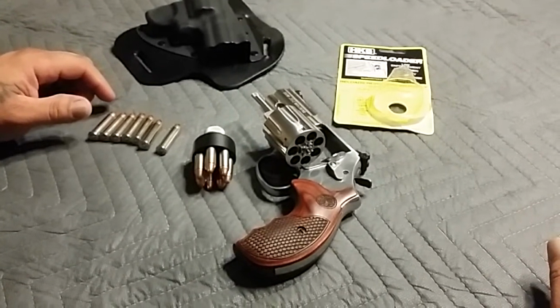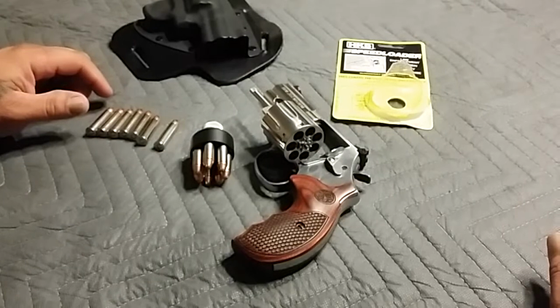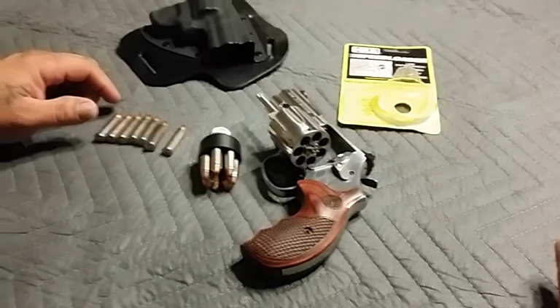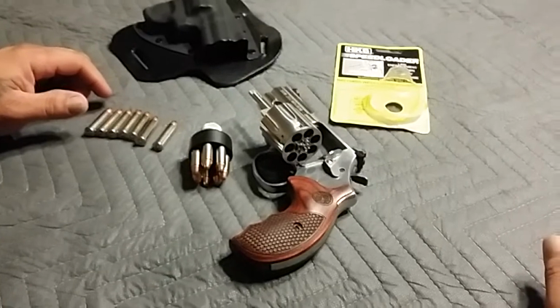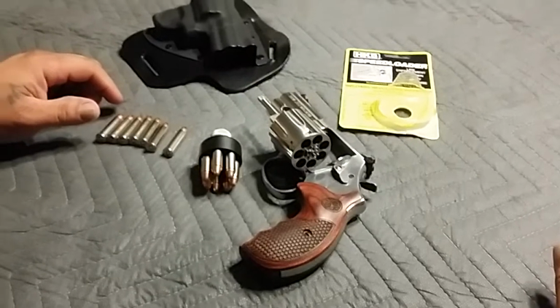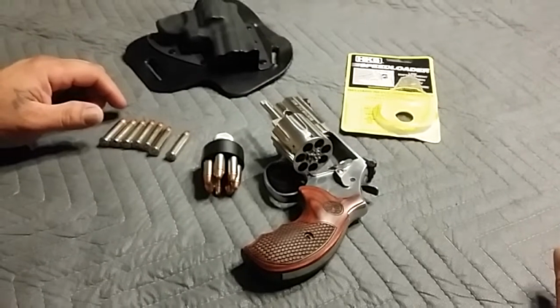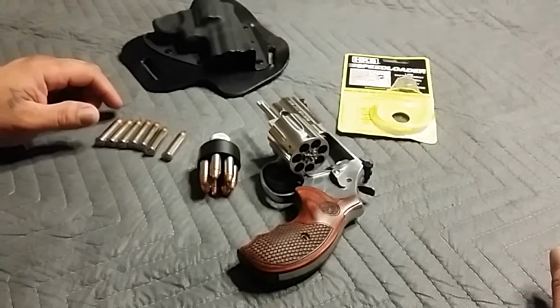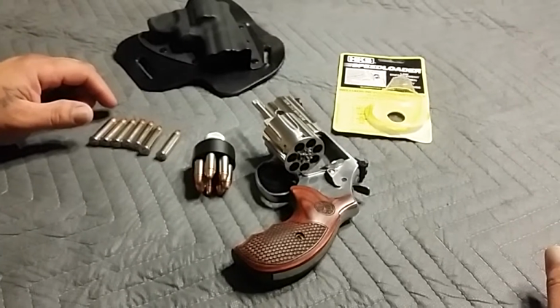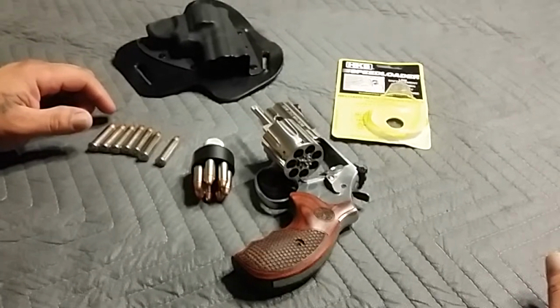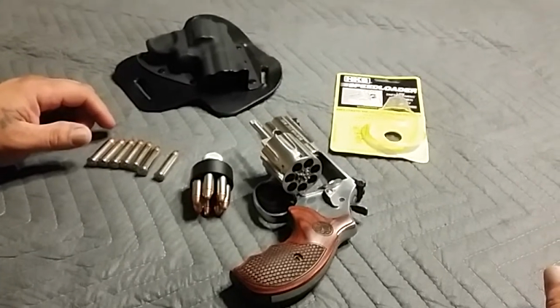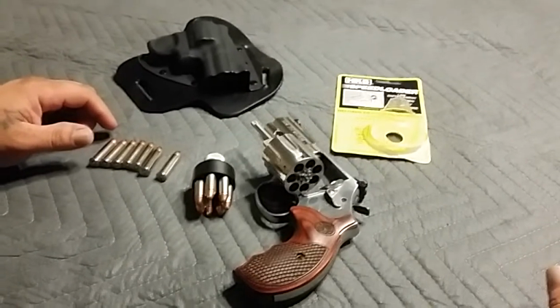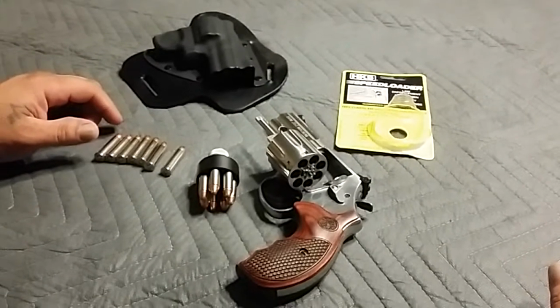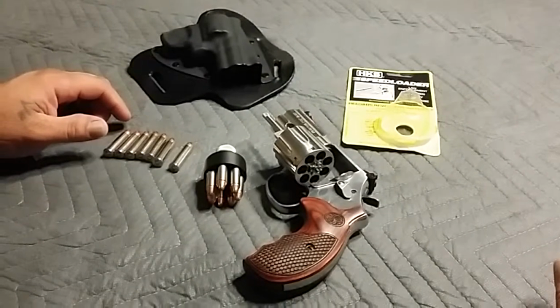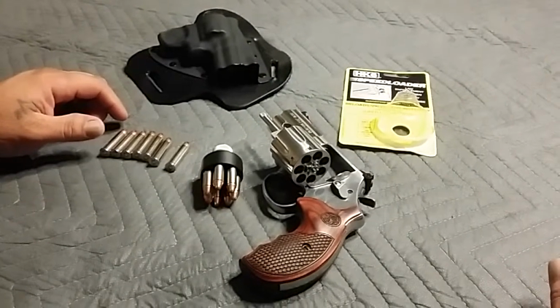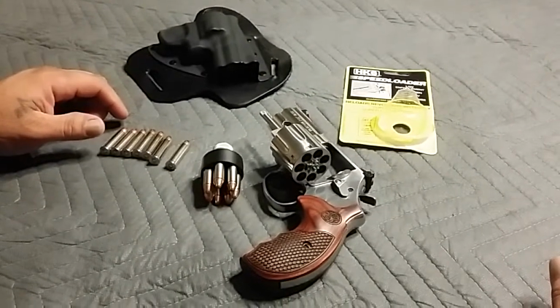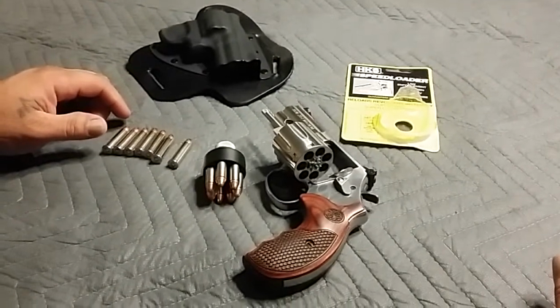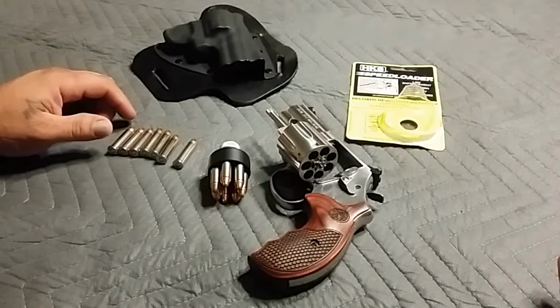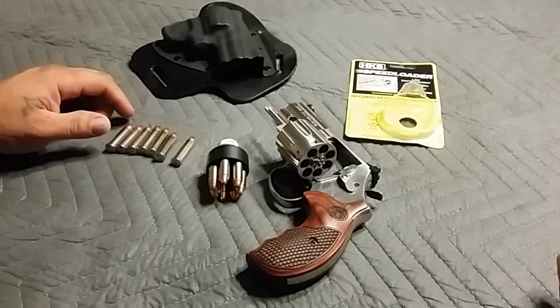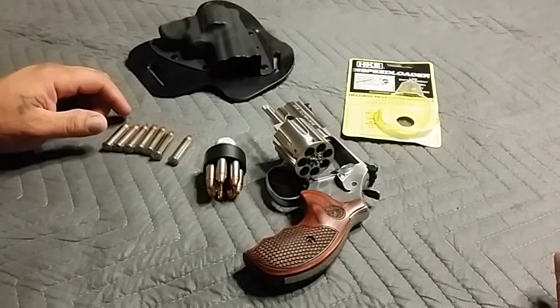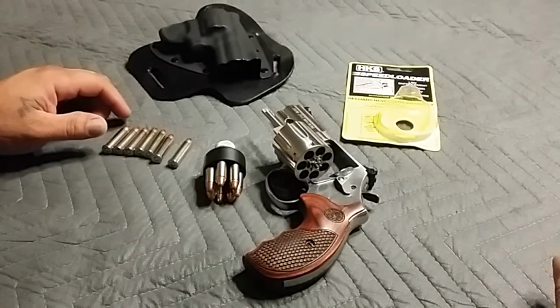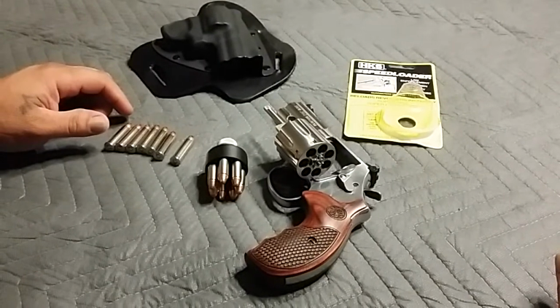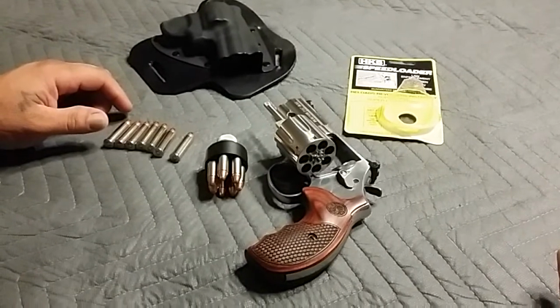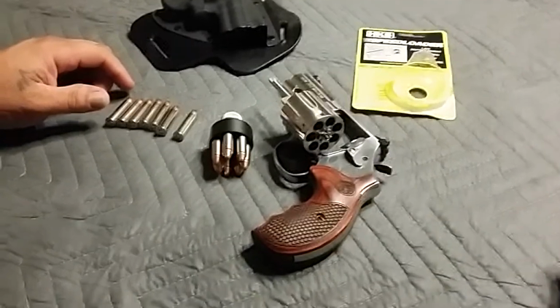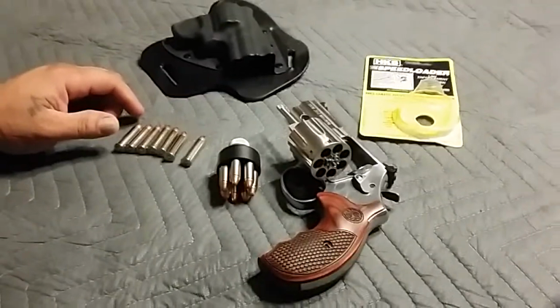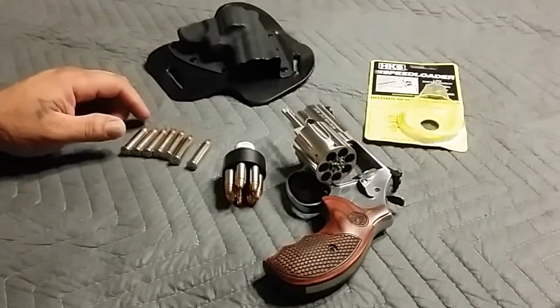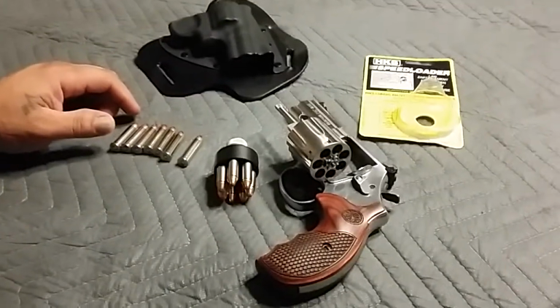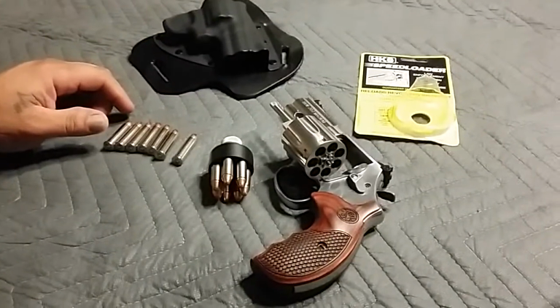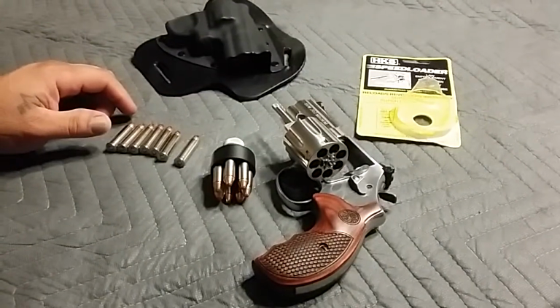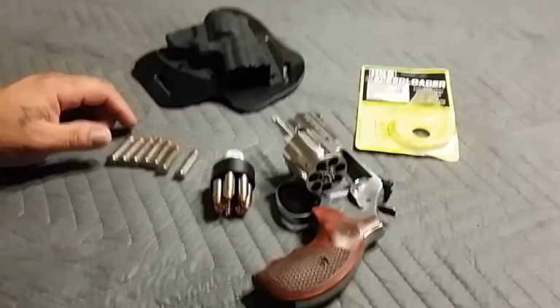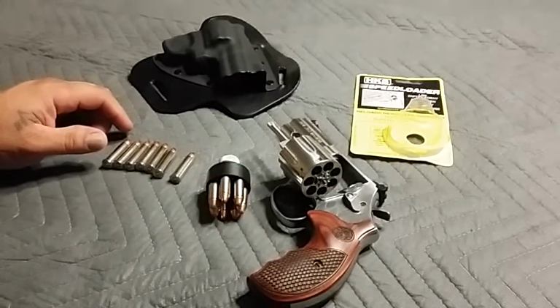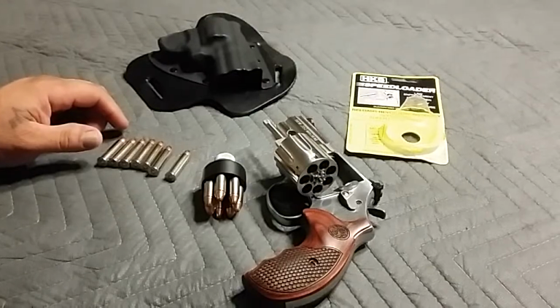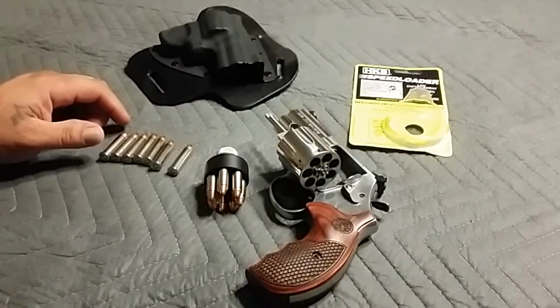I'm going to go get some speed strips and try them out. Anyway, that's my video on speed loaders — take it for what it is, and I'll catch you on the next one. Thanks.